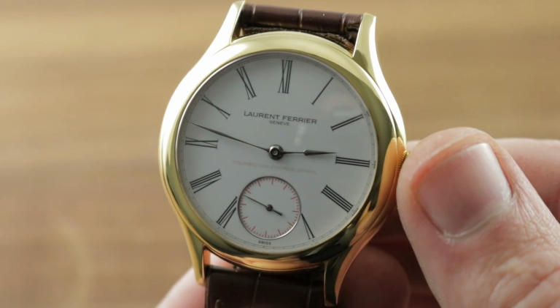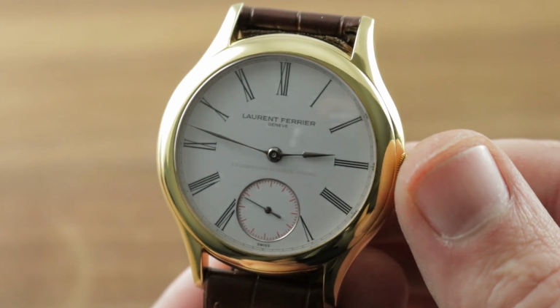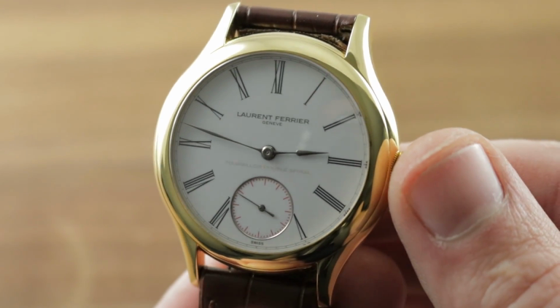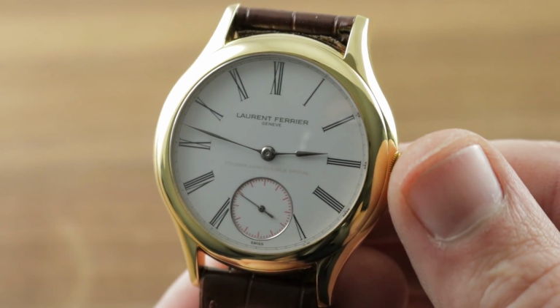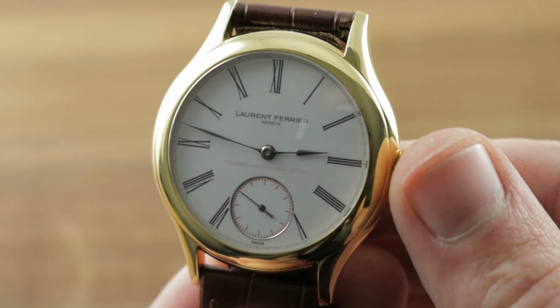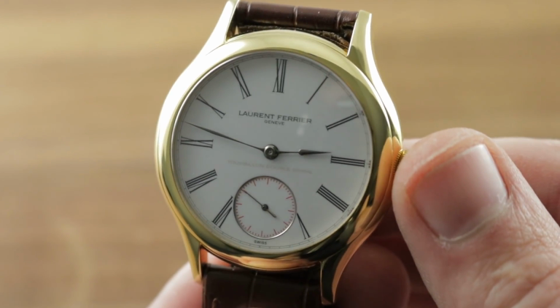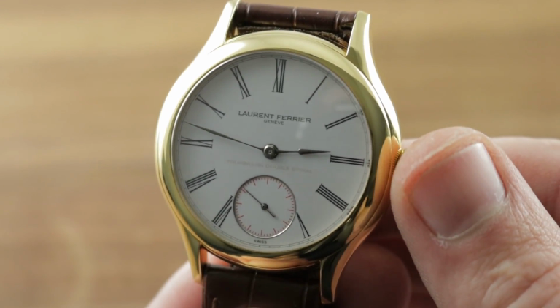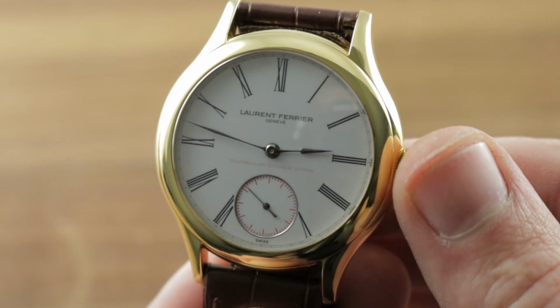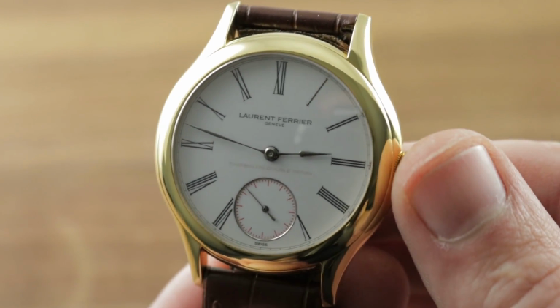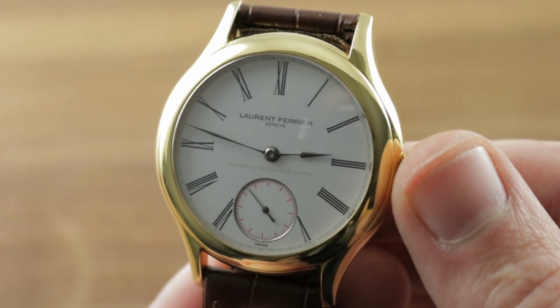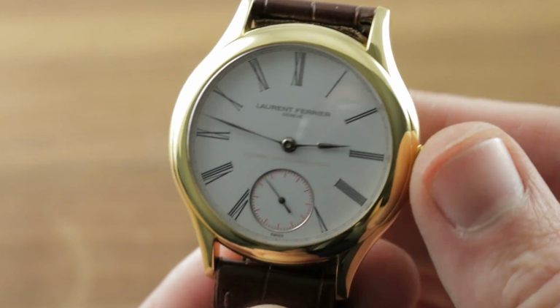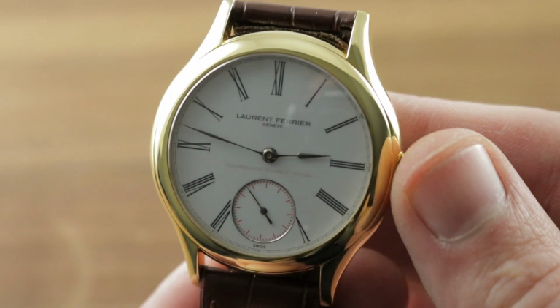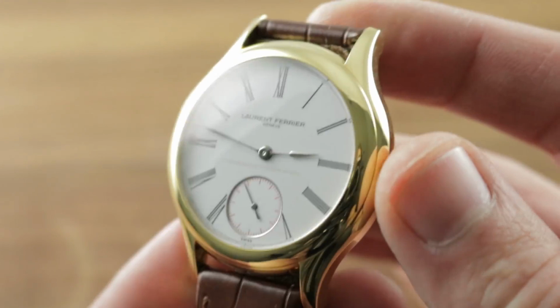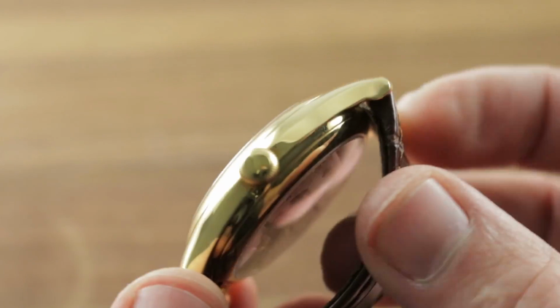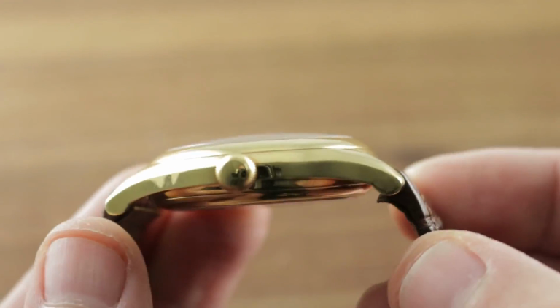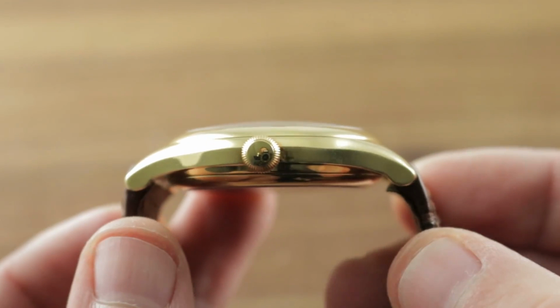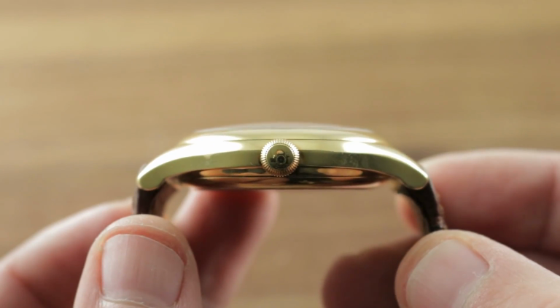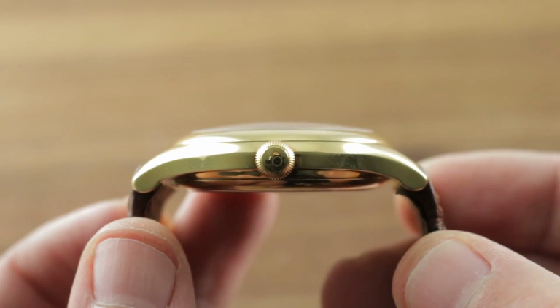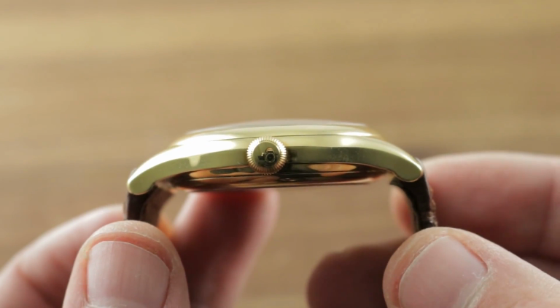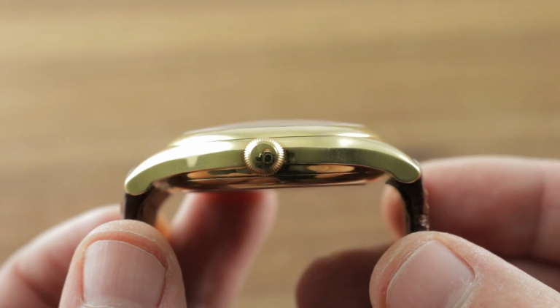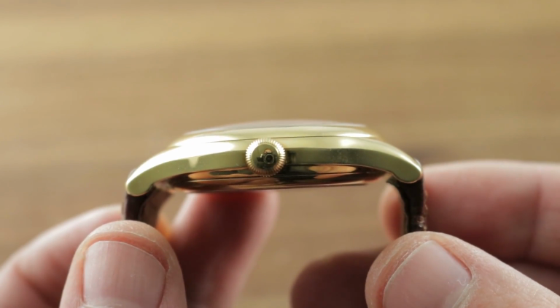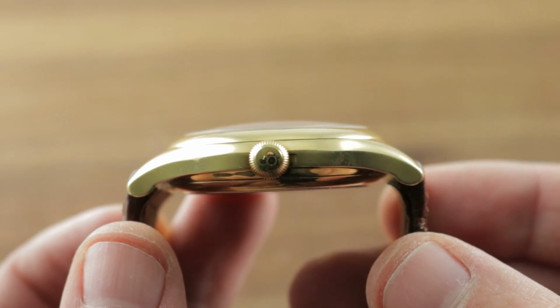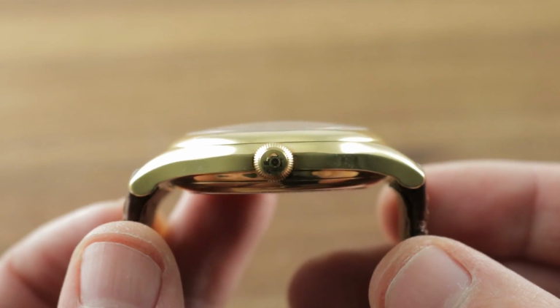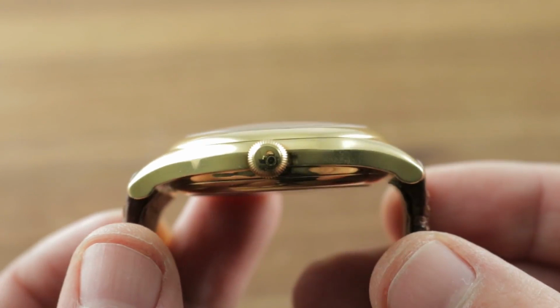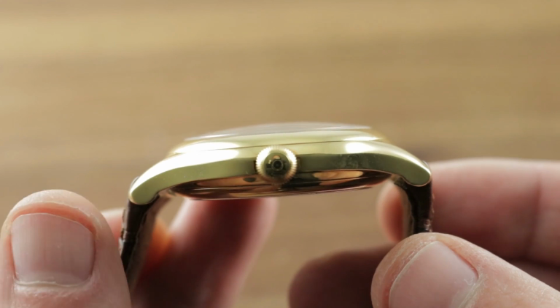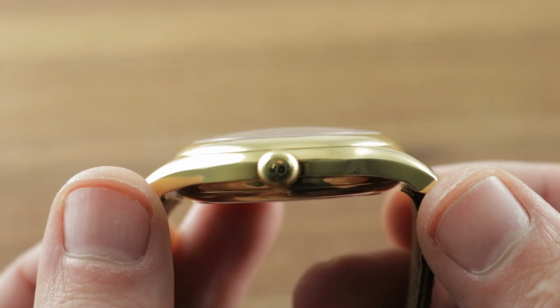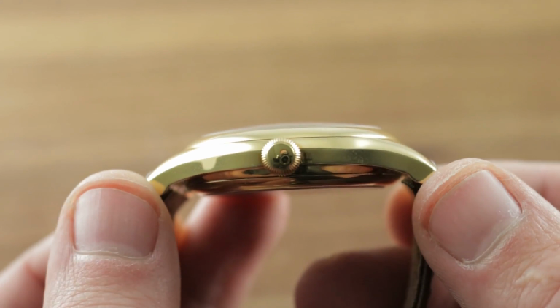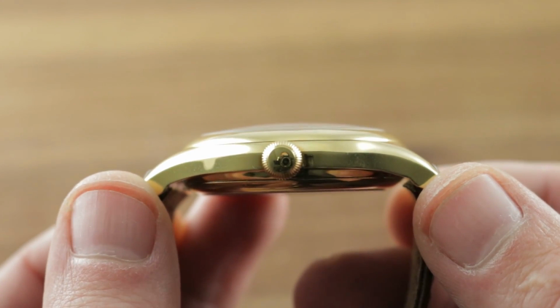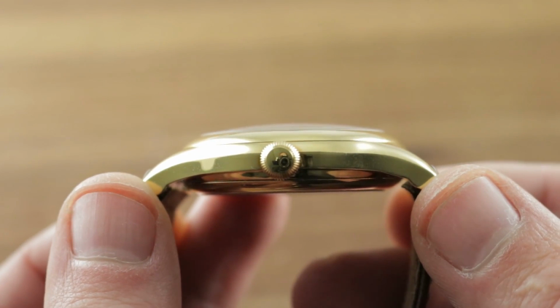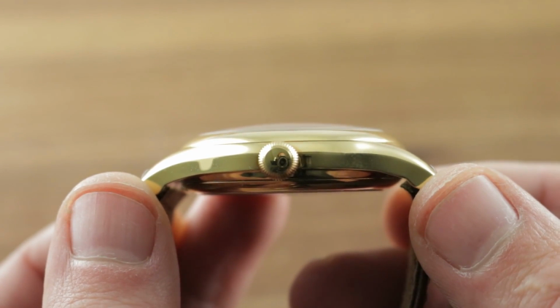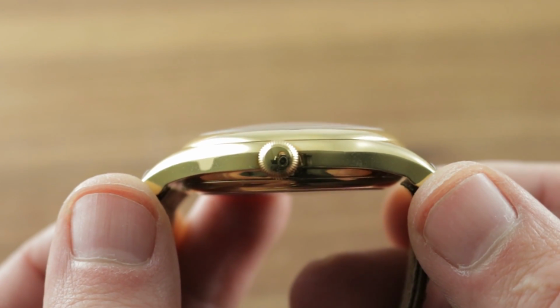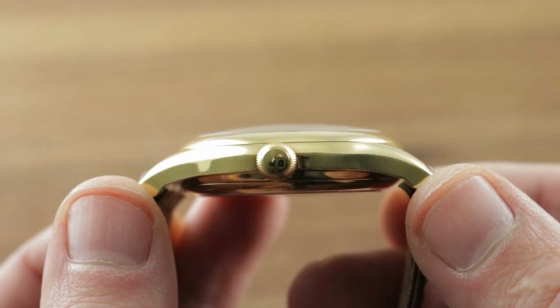The timepiece features a Besançon Observatory qualified double hairspring chronometer tourbillon caliber. The watch is reasonably slender at 13.1mm considering the long power reserve and the complicated mechanism.